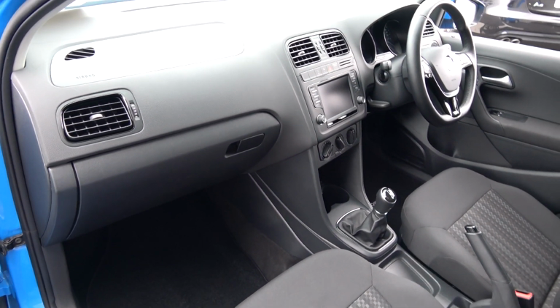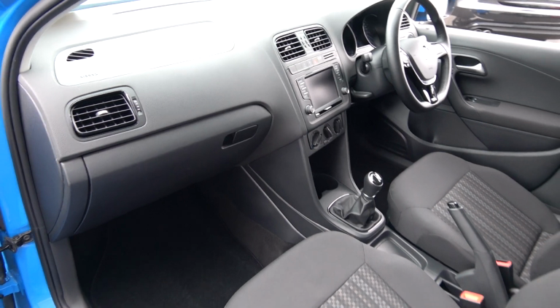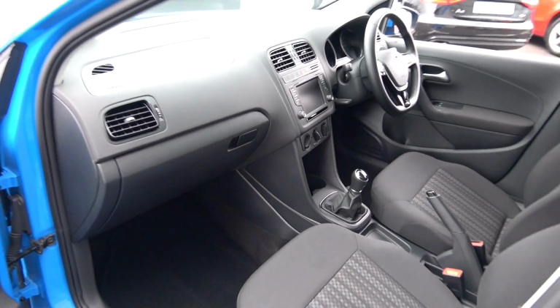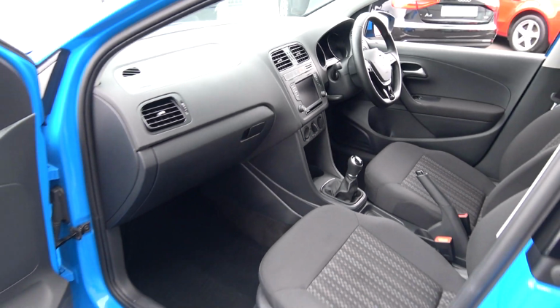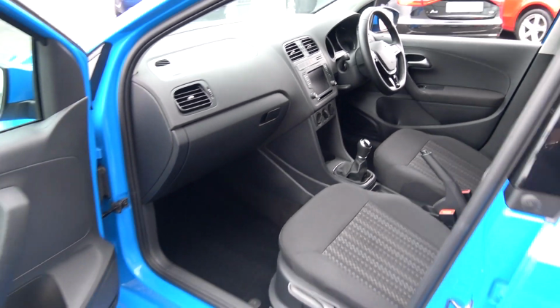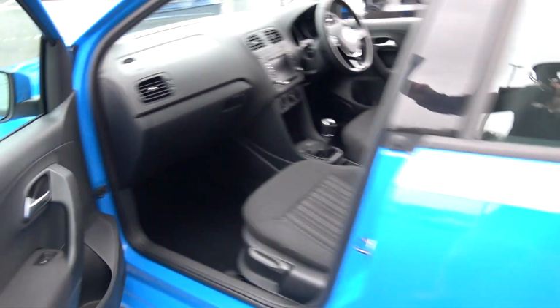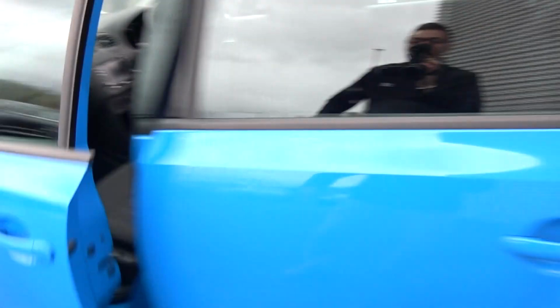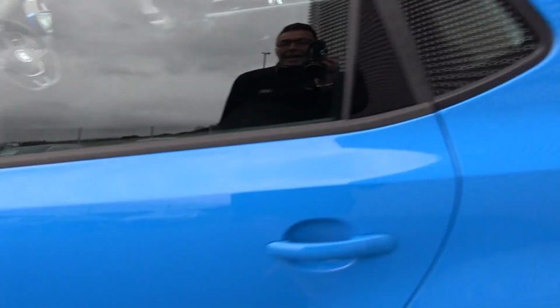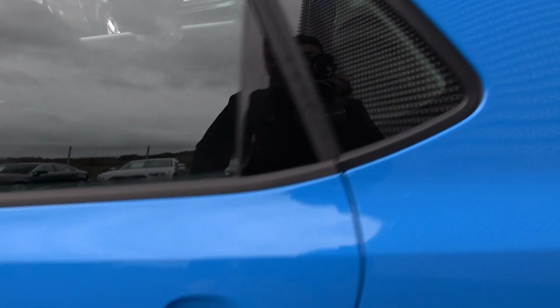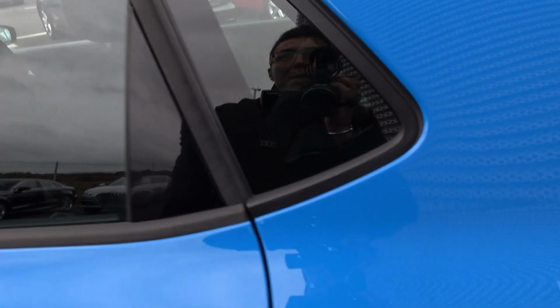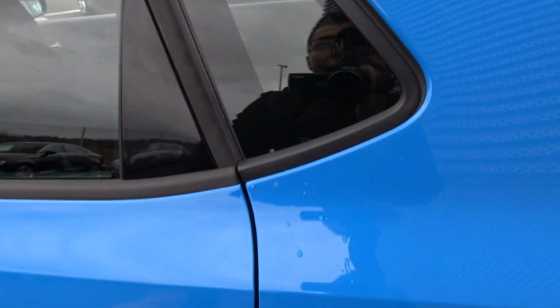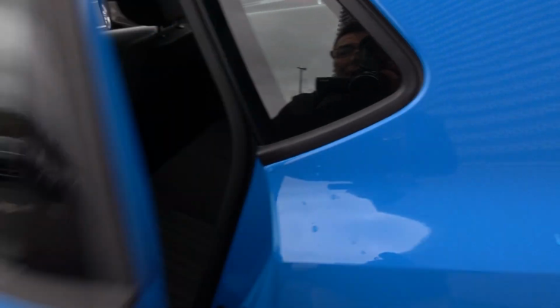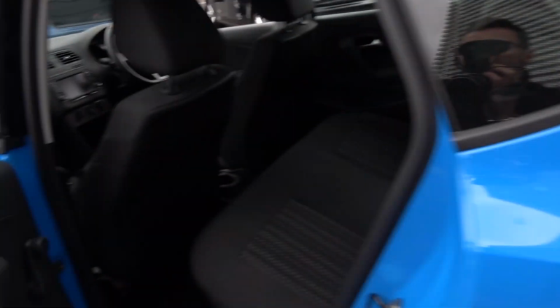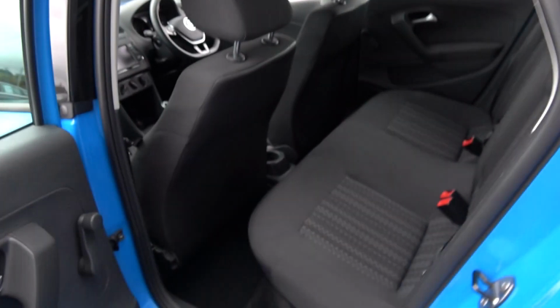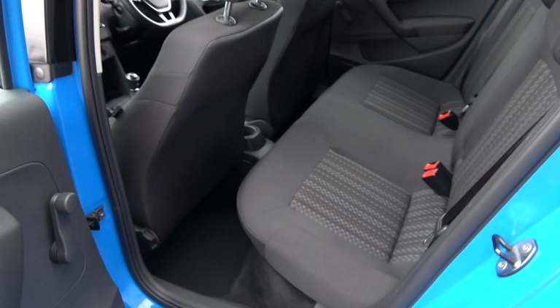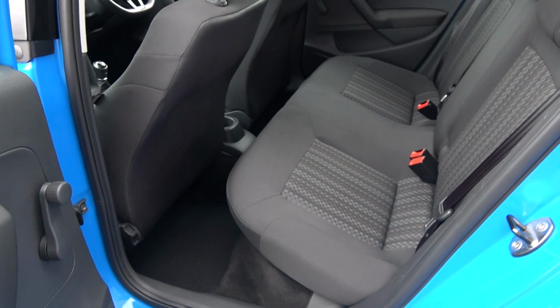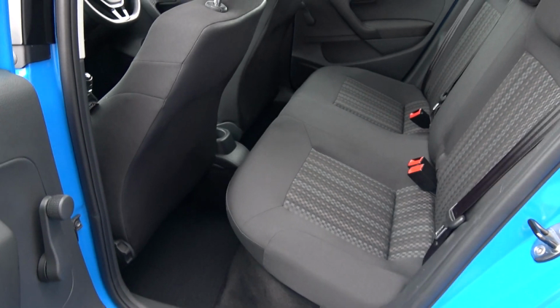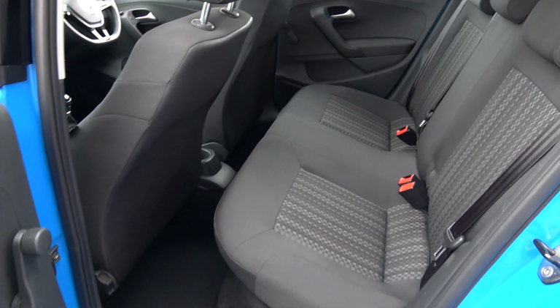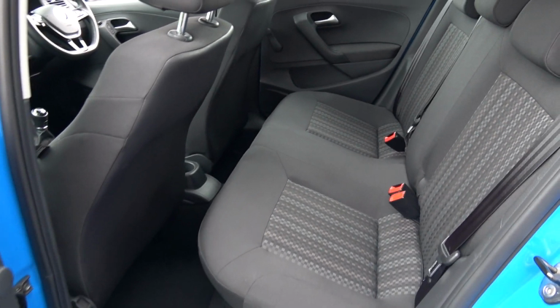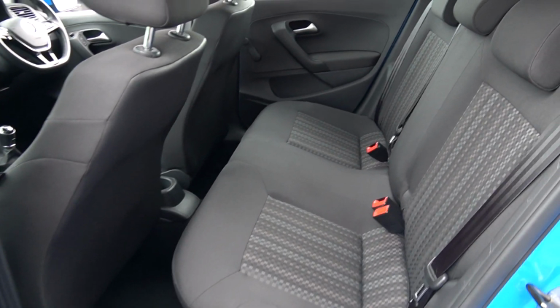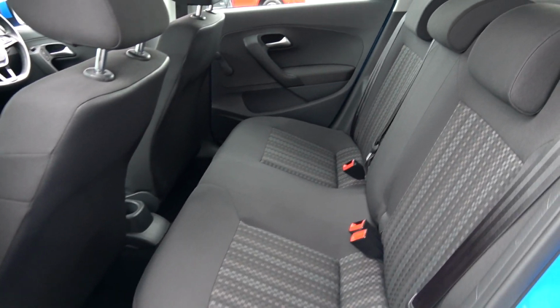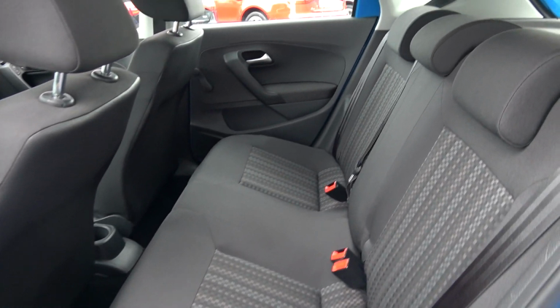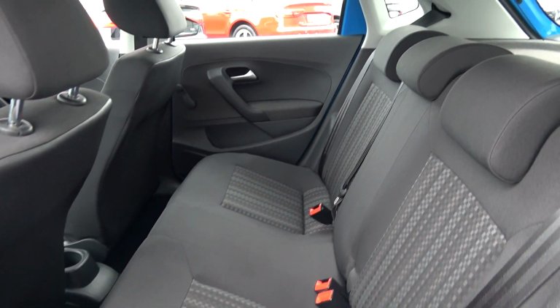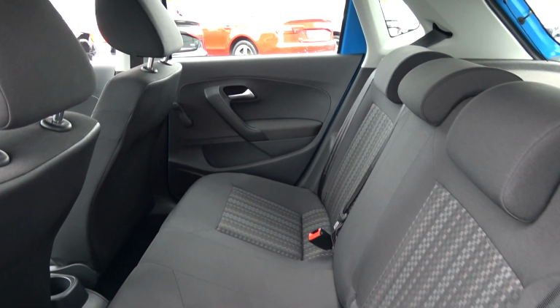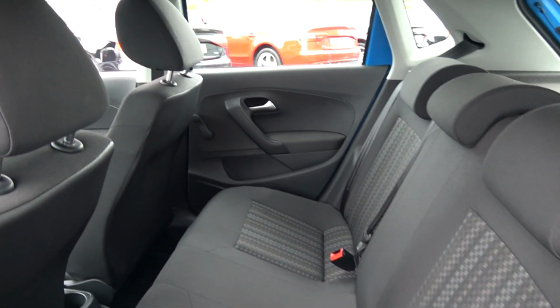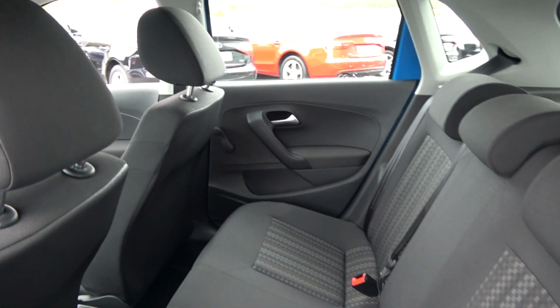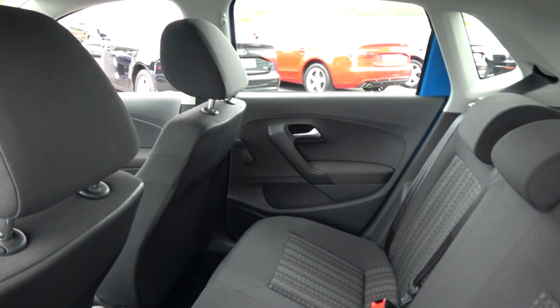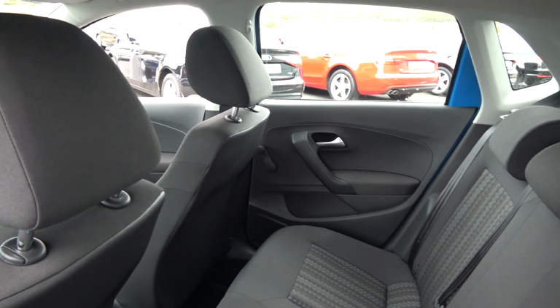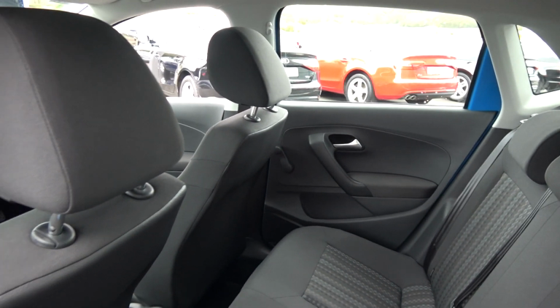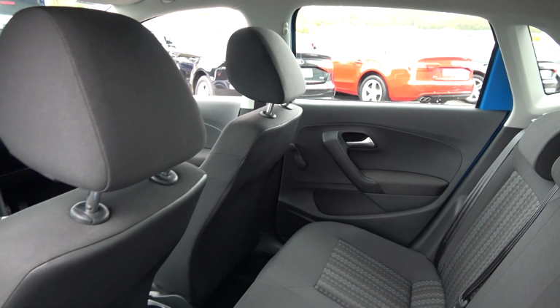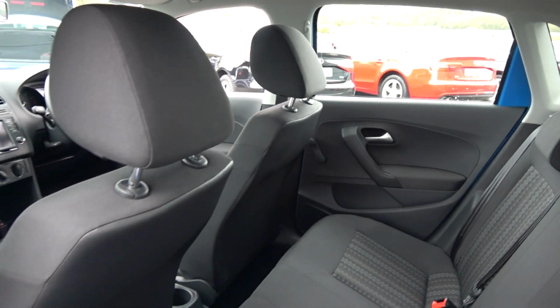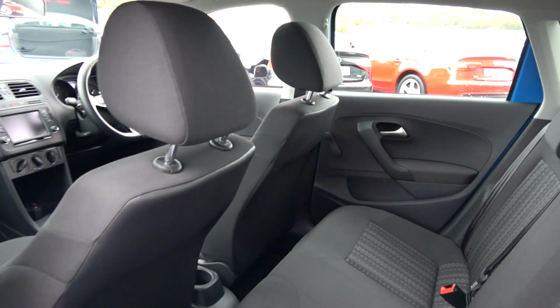Continuing to the interior on offer to the rear, again spacious ample leg and headroom on offer for your rear passengers. We have your ISOFIX points in place and all your standard safety features, with the vehicle again offered in immaculate condition throughout.